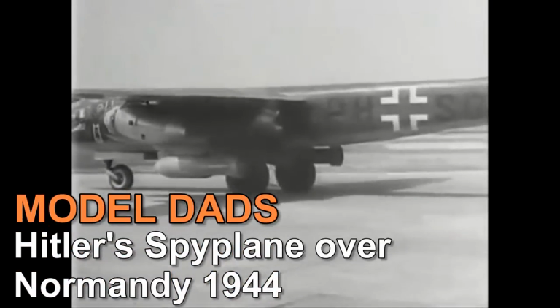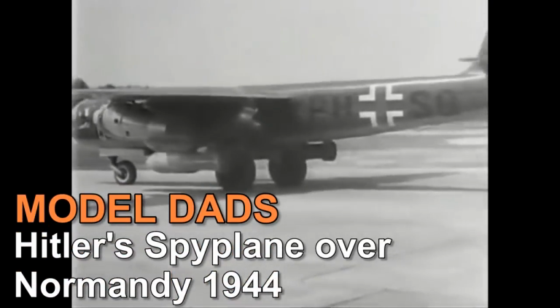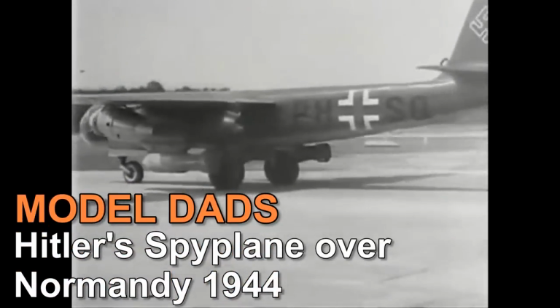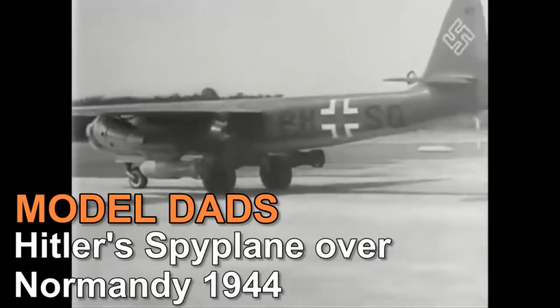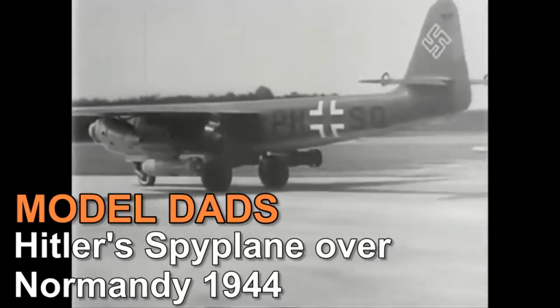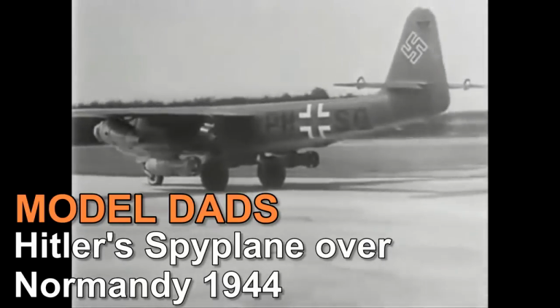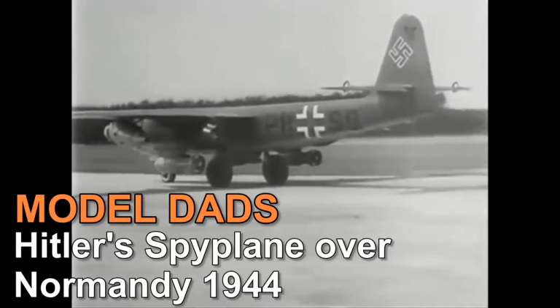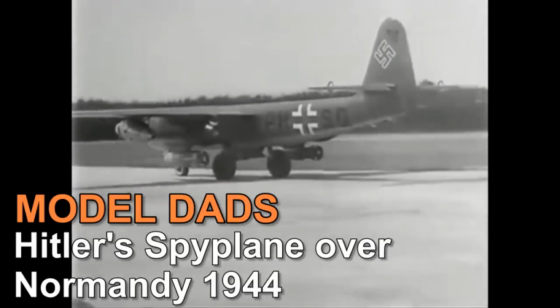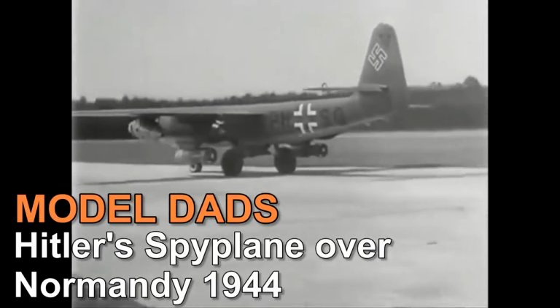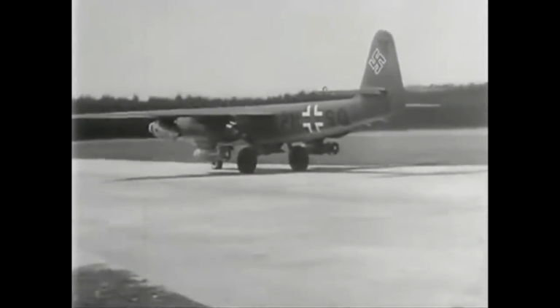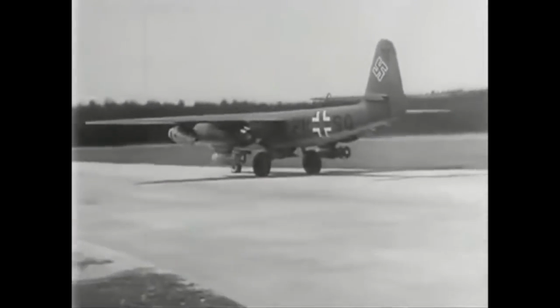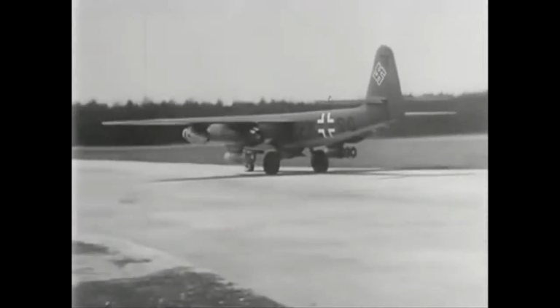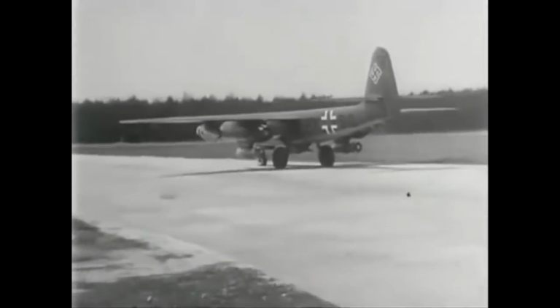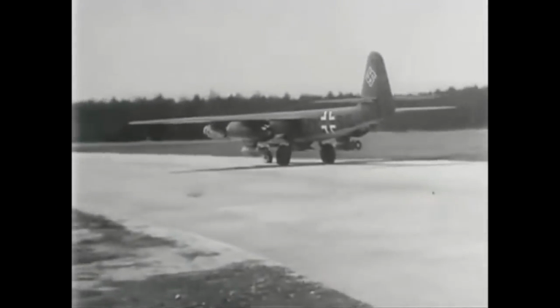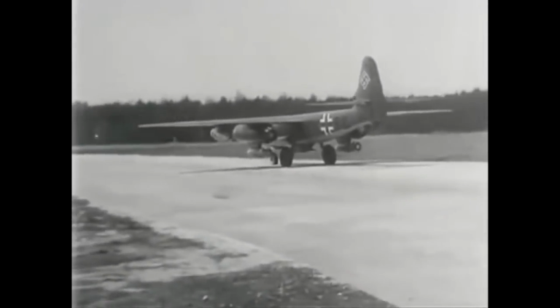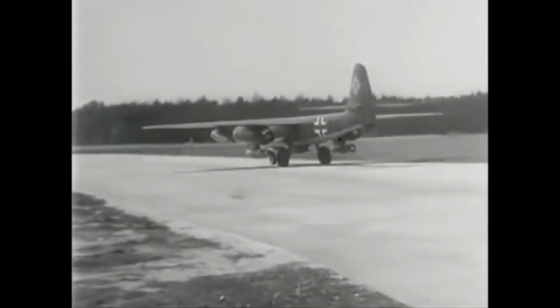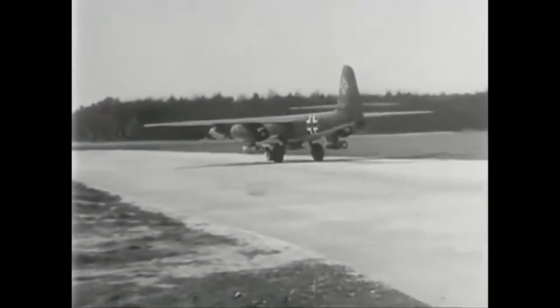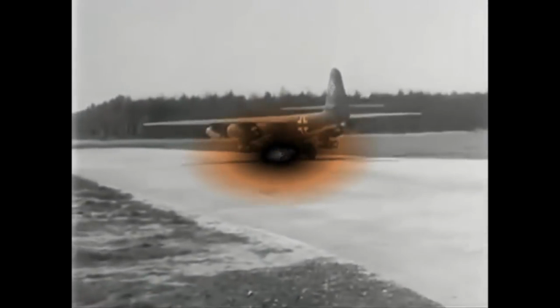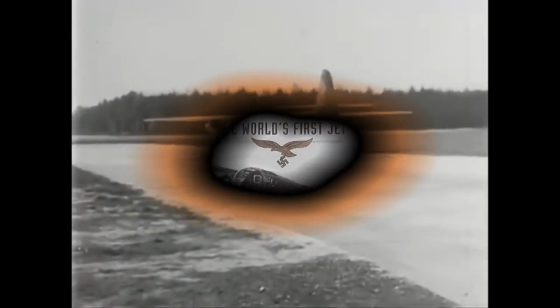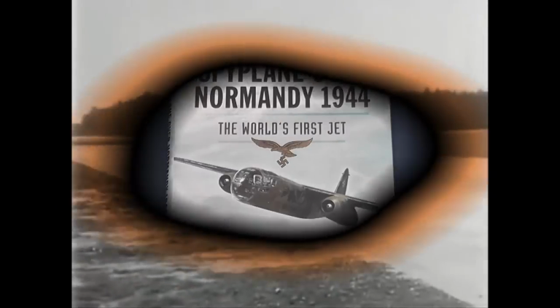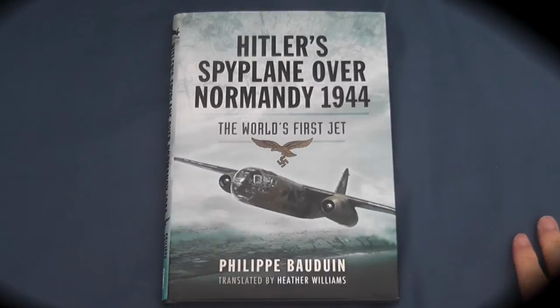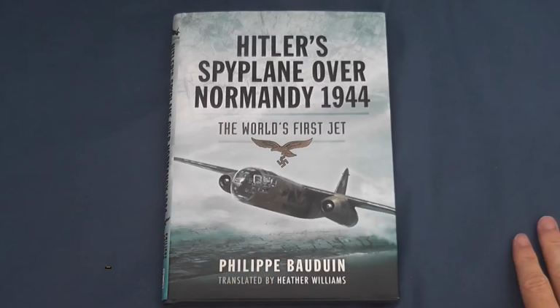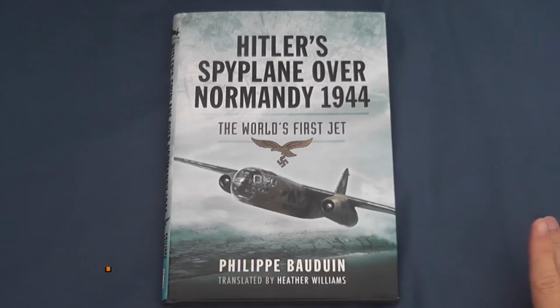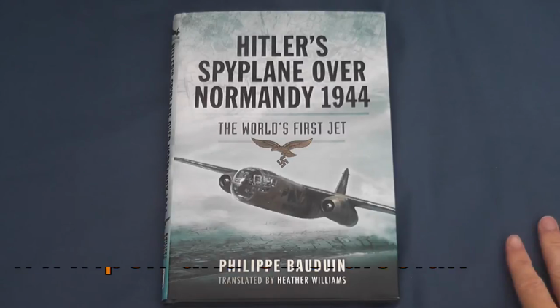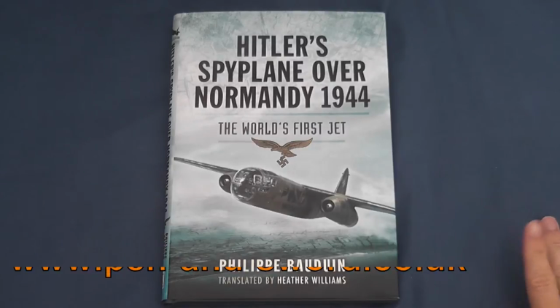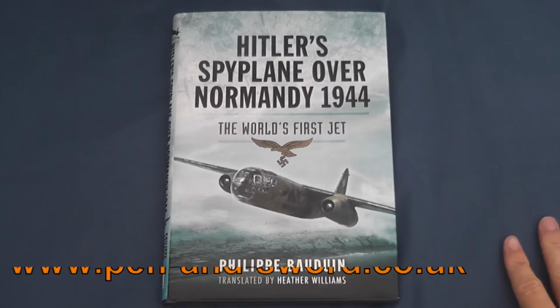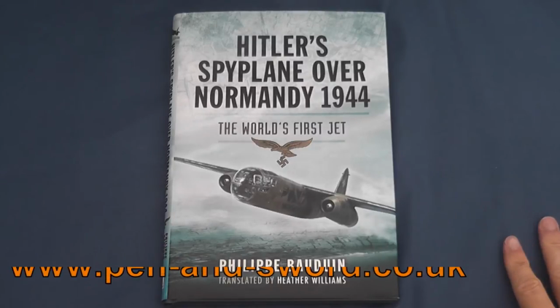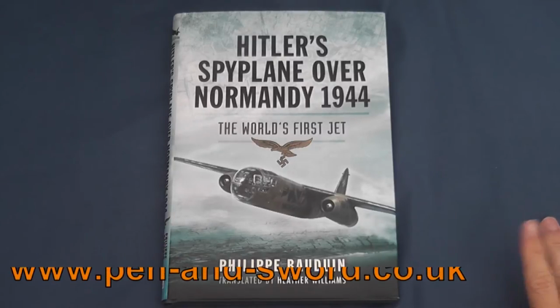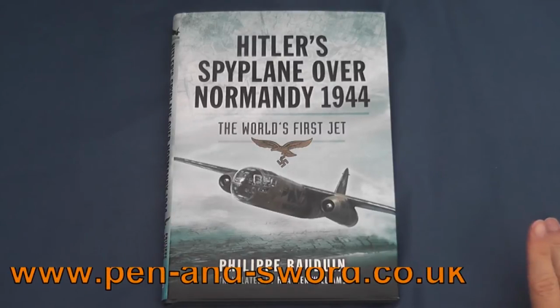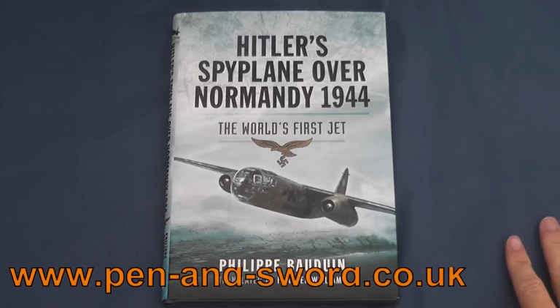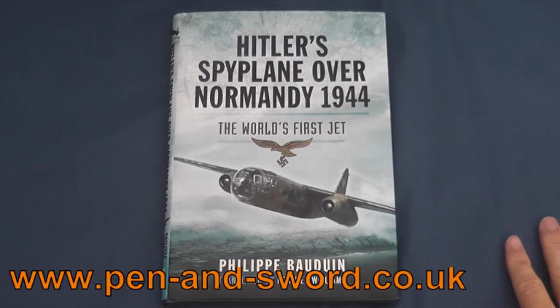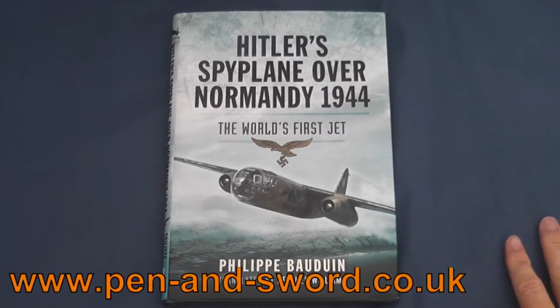Hello and welcome to Modelled Ads. Today we're going to be taking a look at and giving away a copy of Philipp Bauduin's Hitler's Spy Plane over Normandy 1944, published by Pen and Sword.